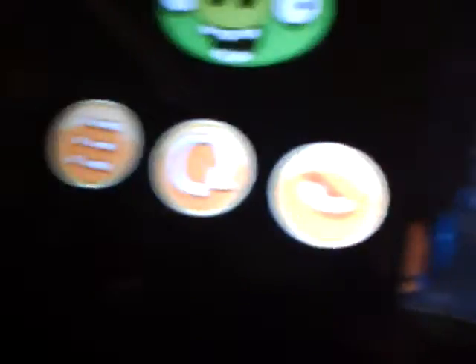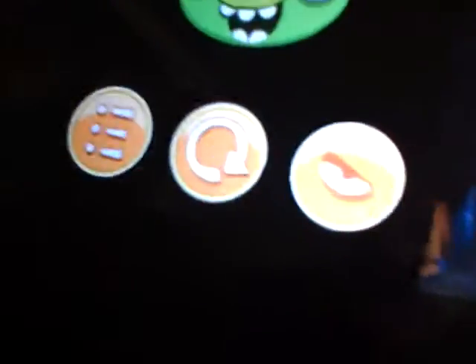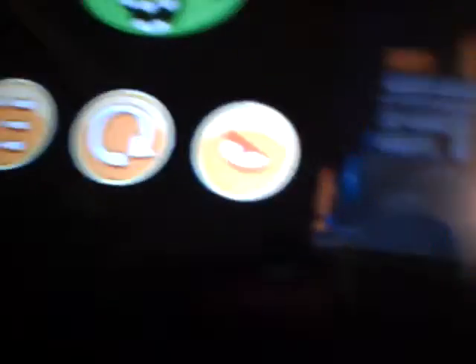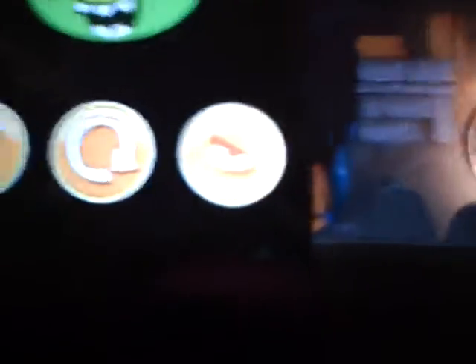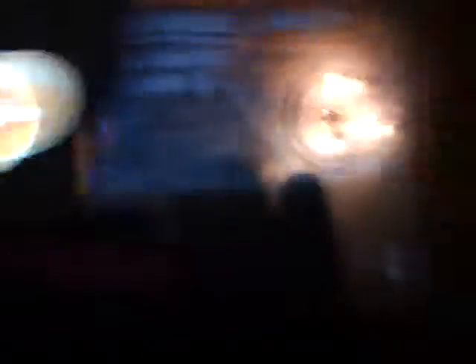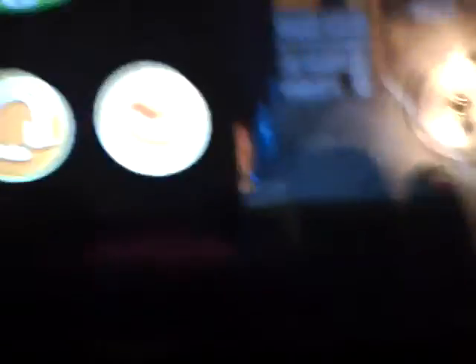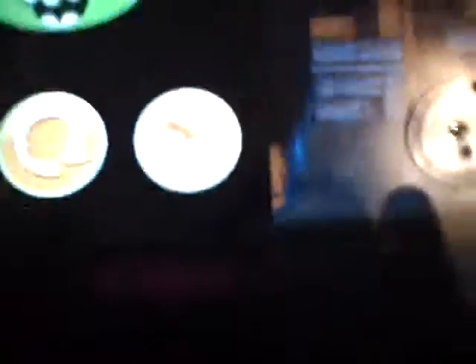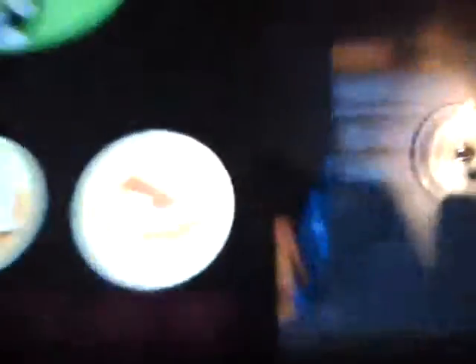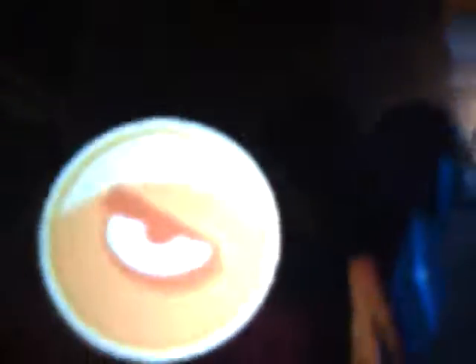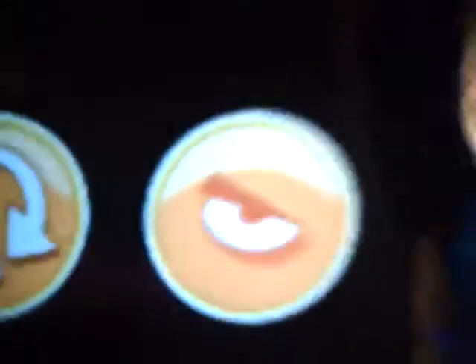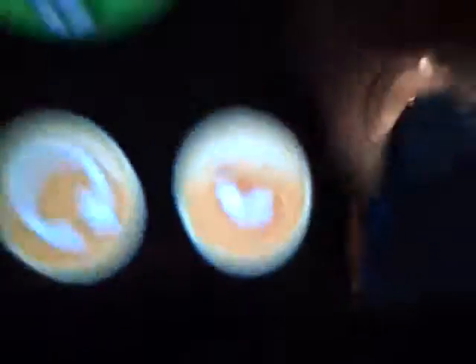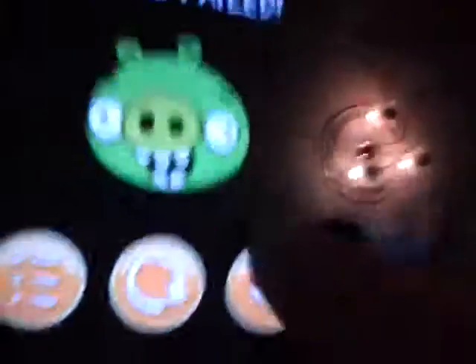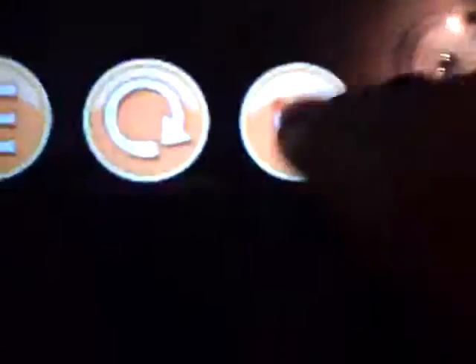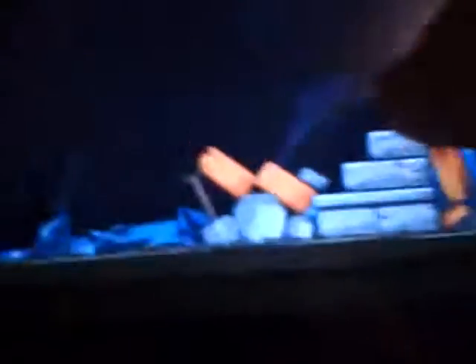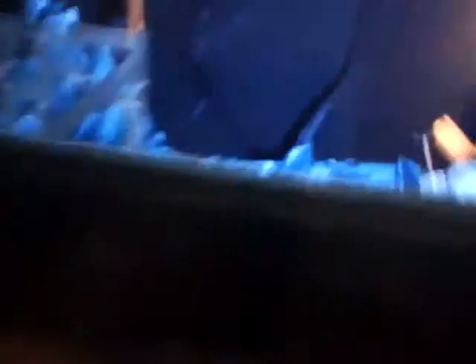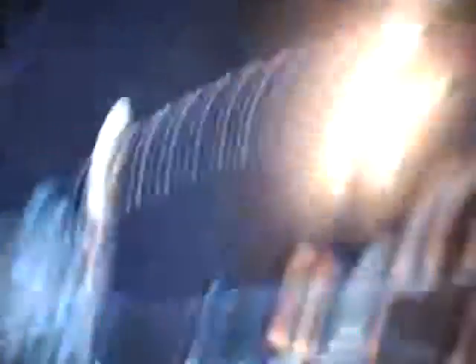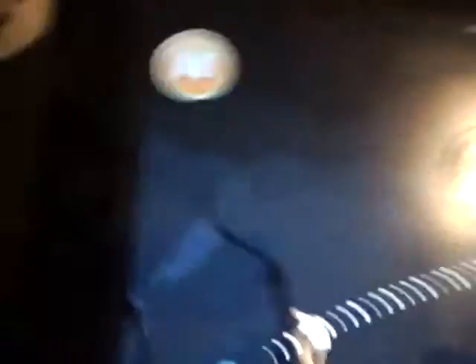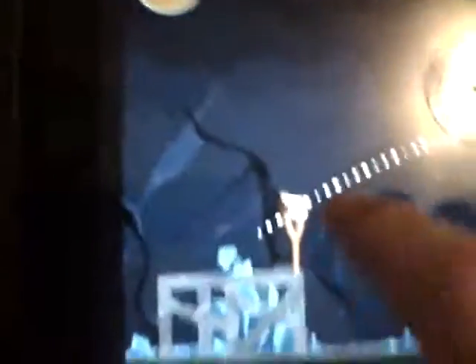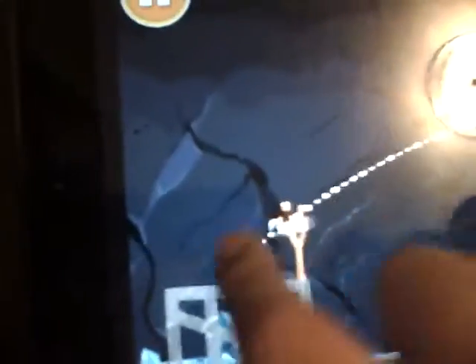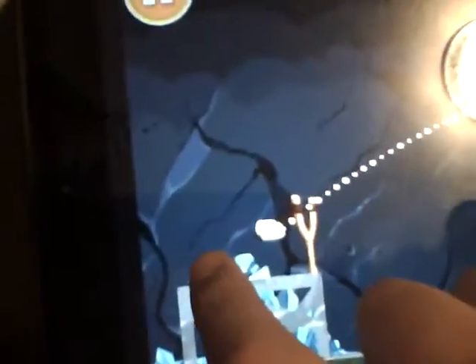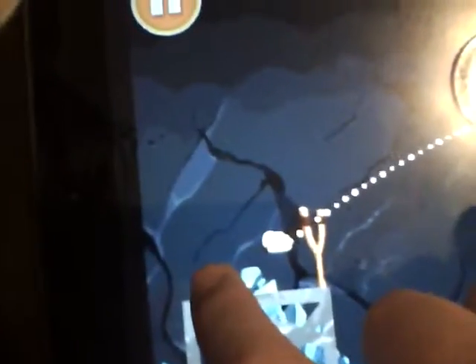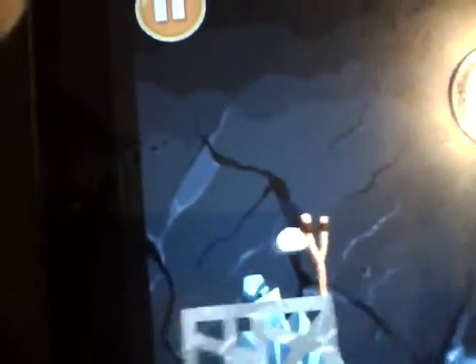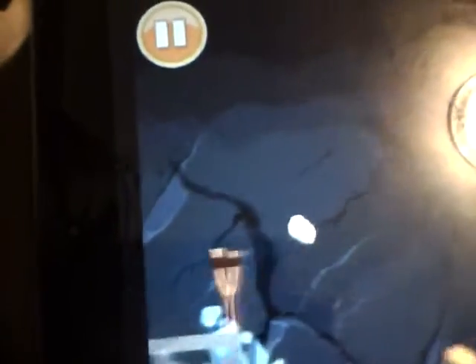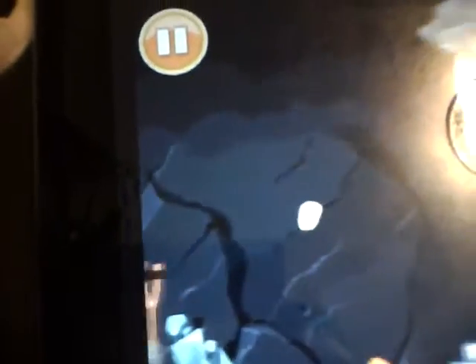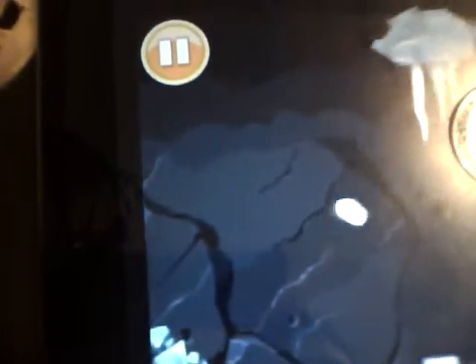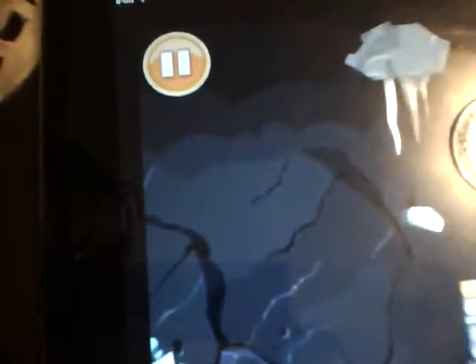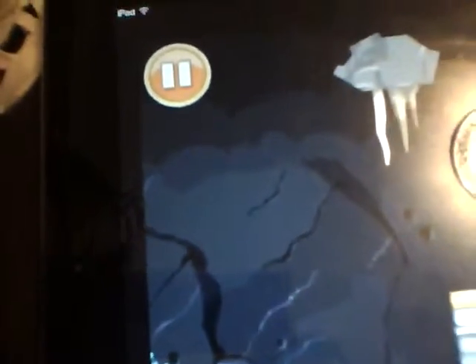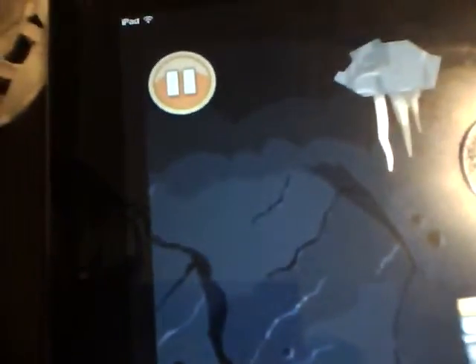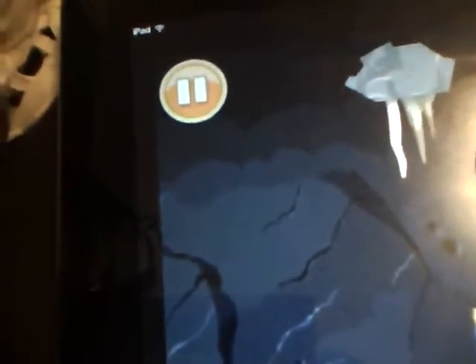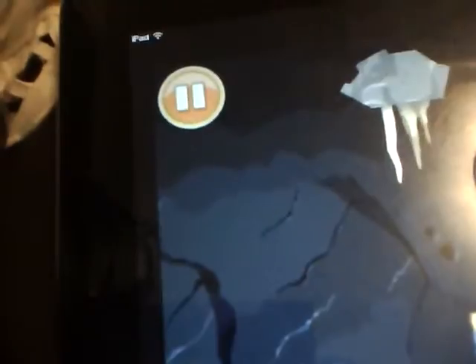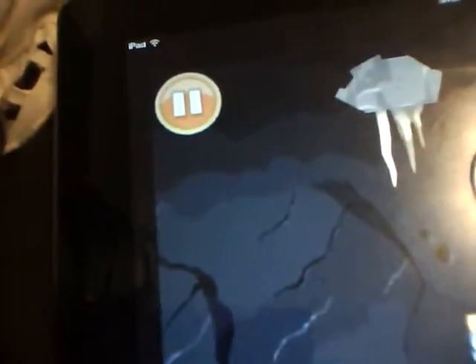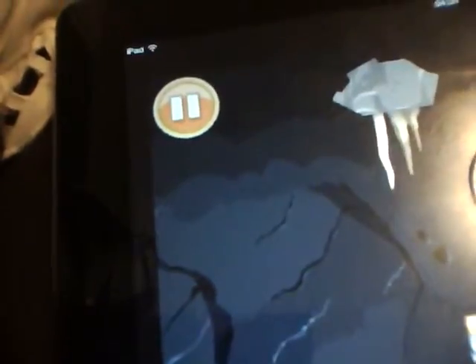It works right from an iPad. So you go to the Mighty Eagle and then smash everything up that you're stuck on a level.